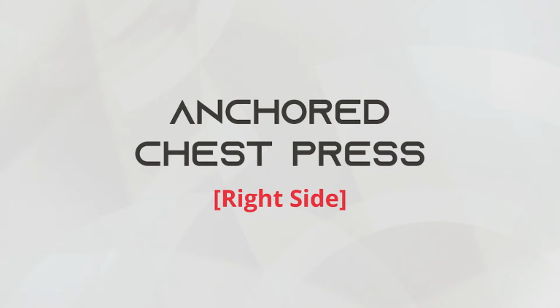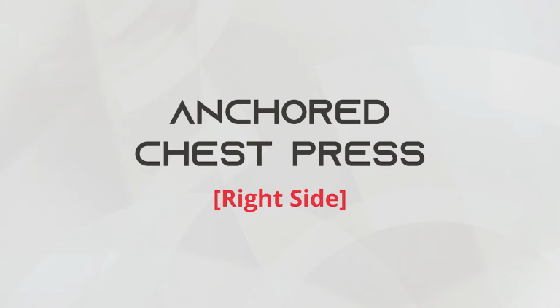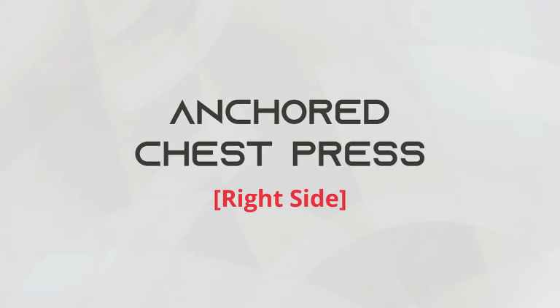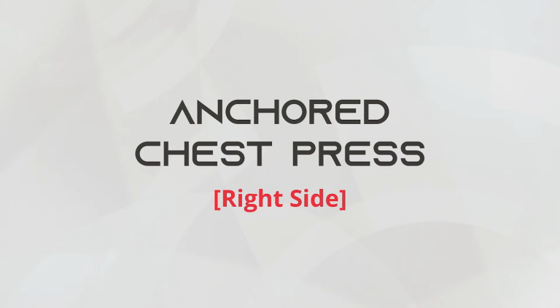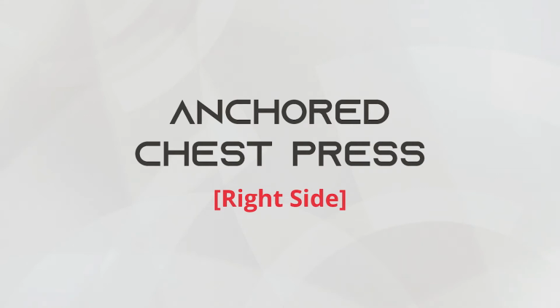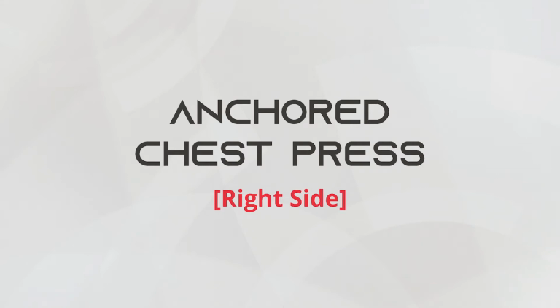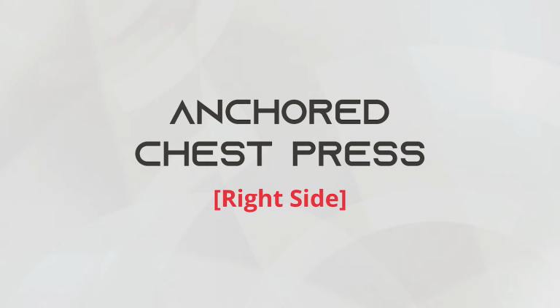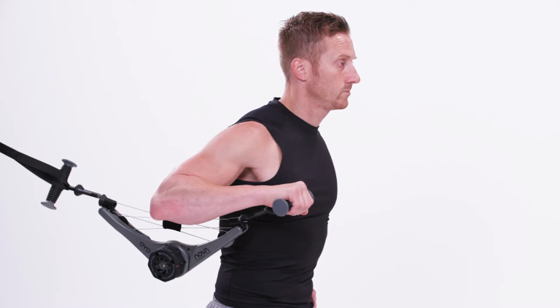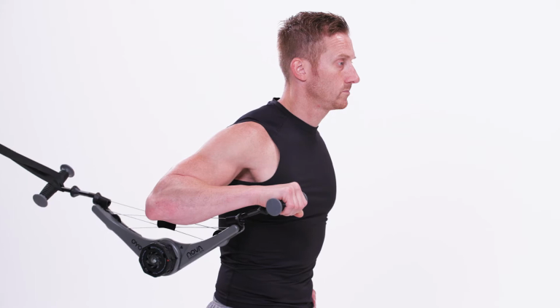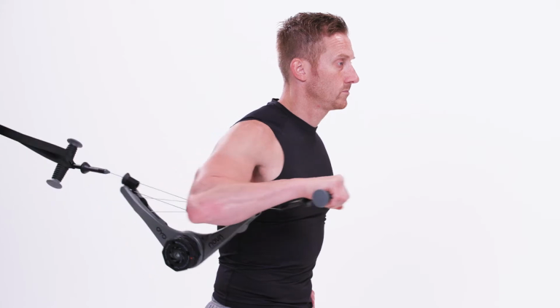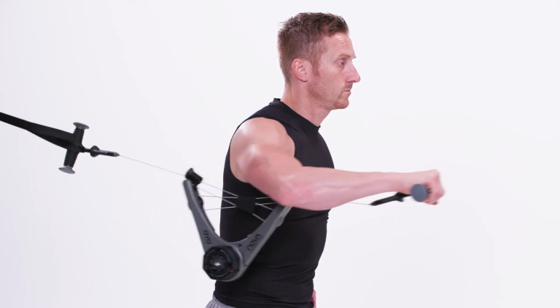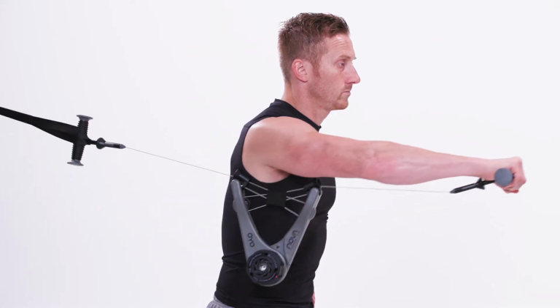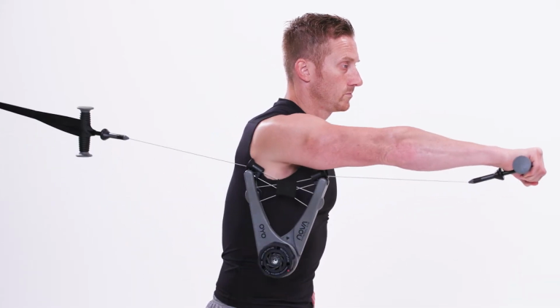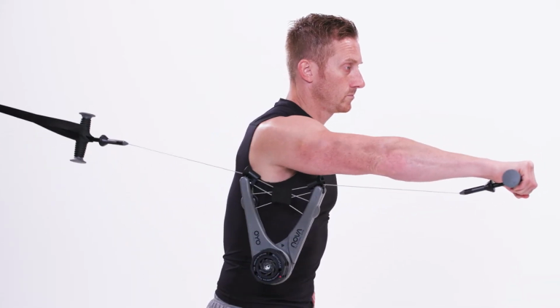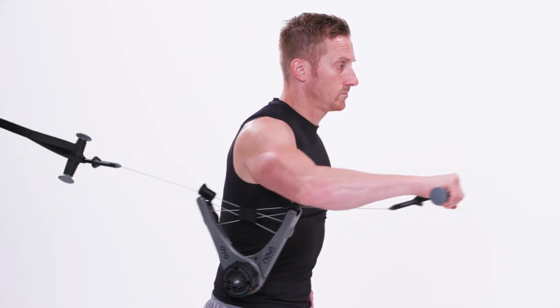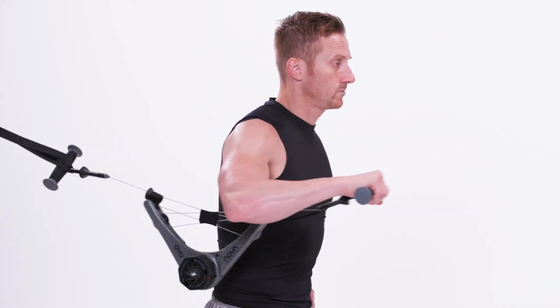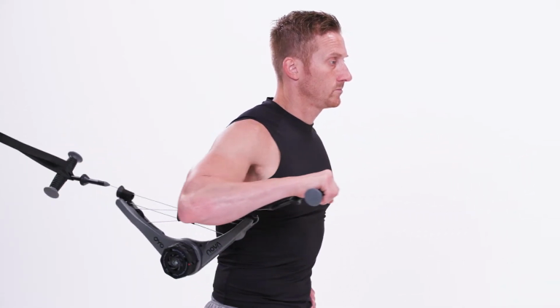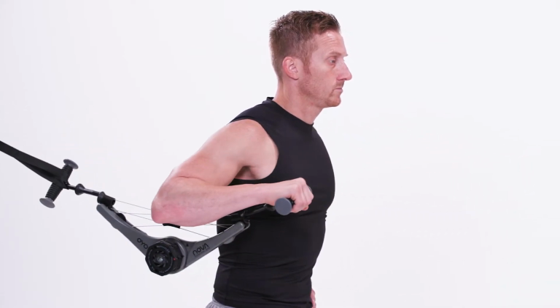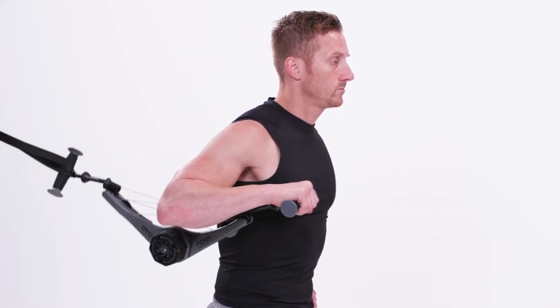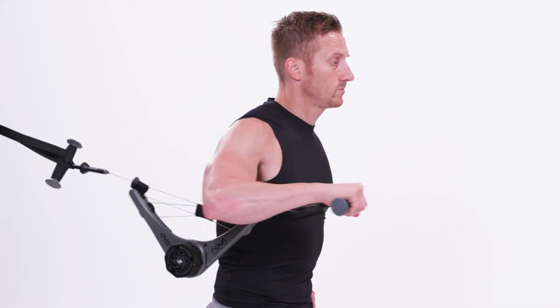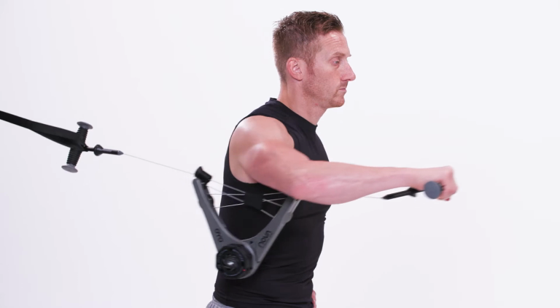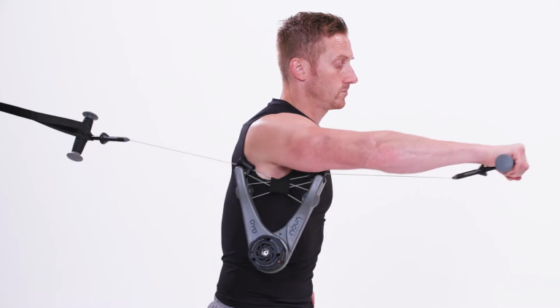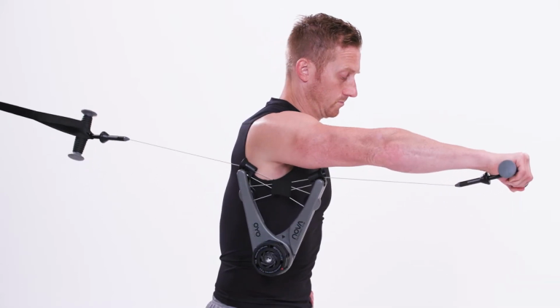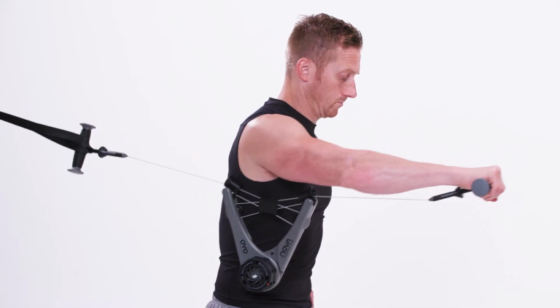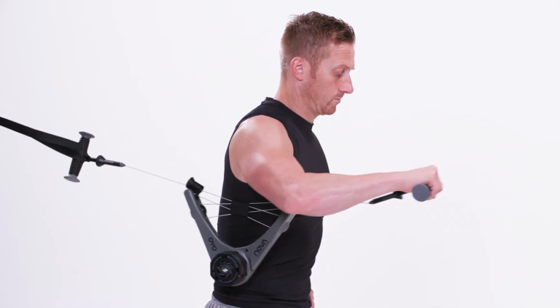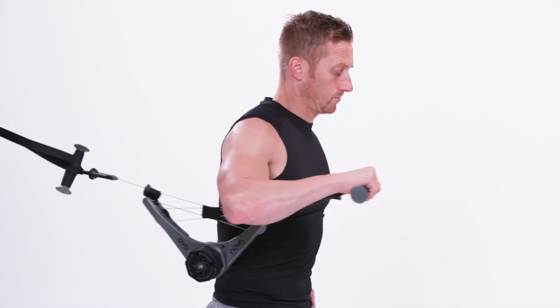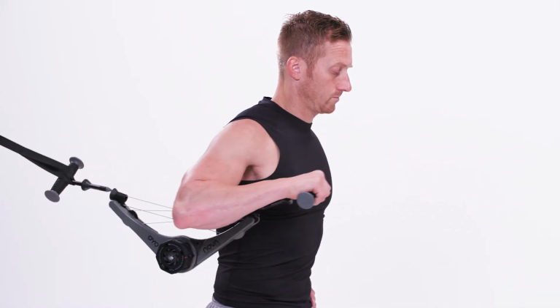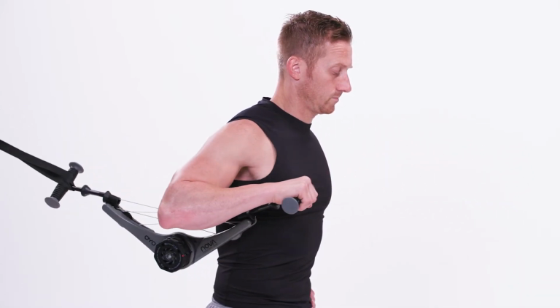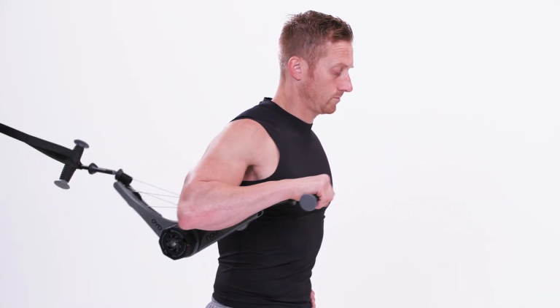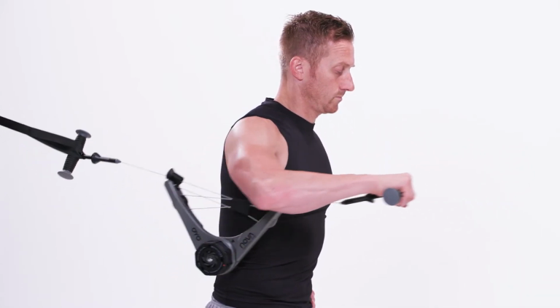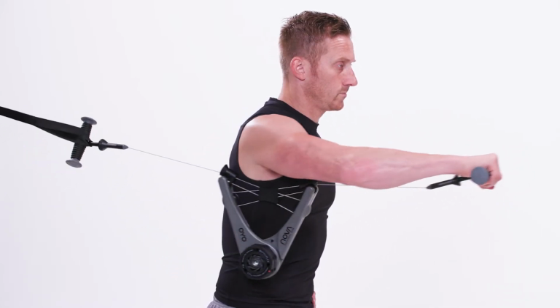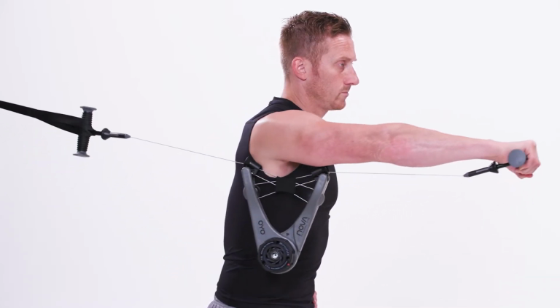This is the anchored chest press, right side. Begin by attaching the Nova Gym to a middle anchor point. Face away from the gym and hold the other end in your right hand with an overhand grip. Push your hand in front of your body and then return to the starting position to repeat.